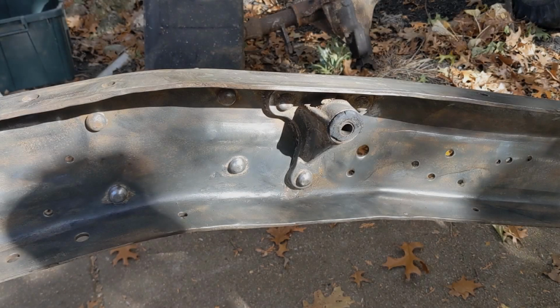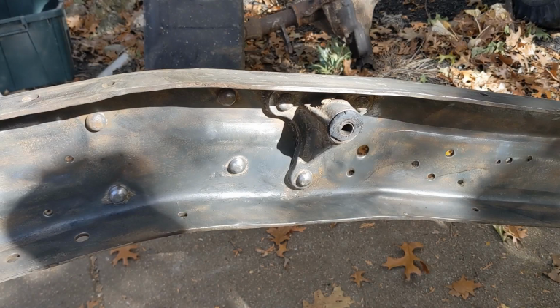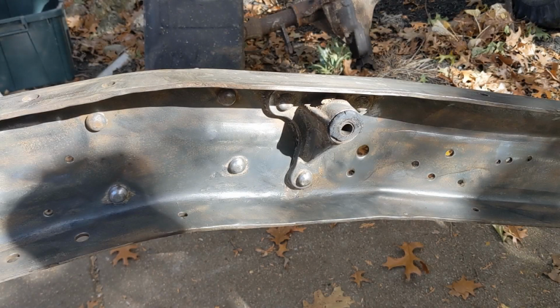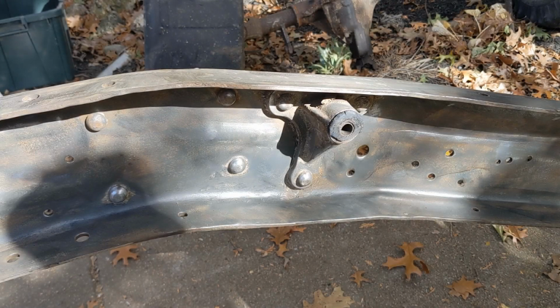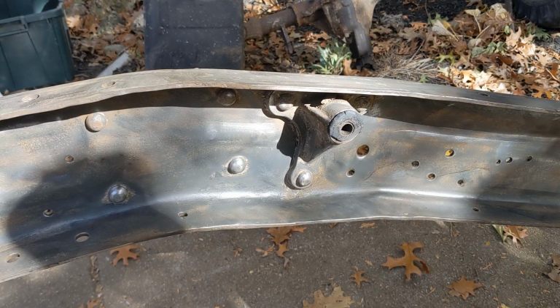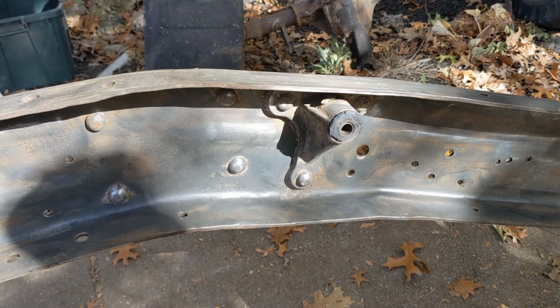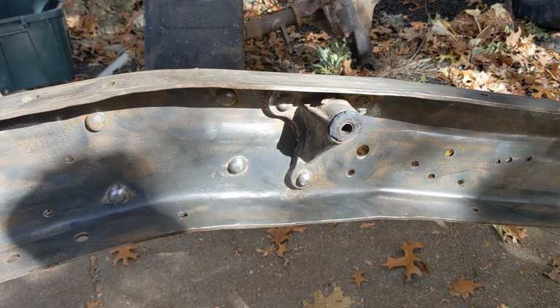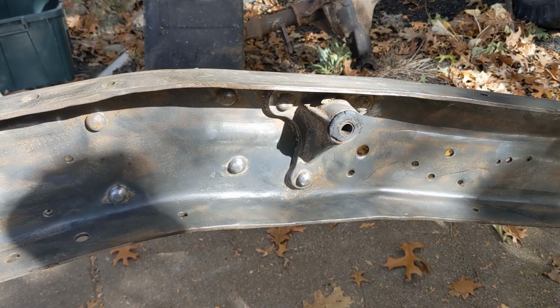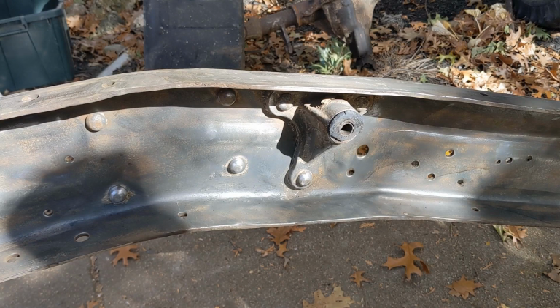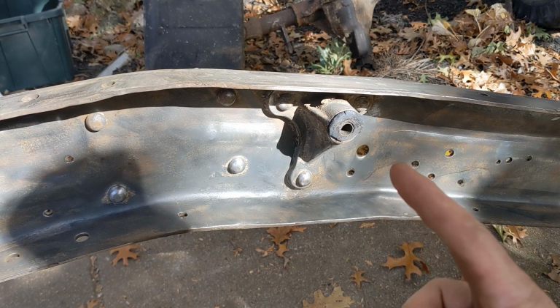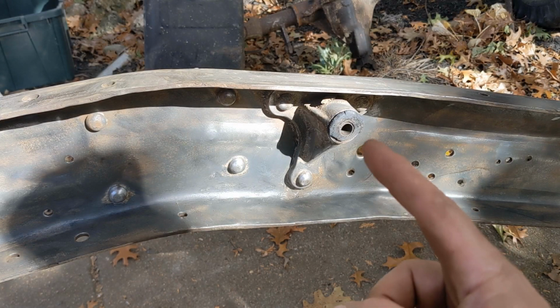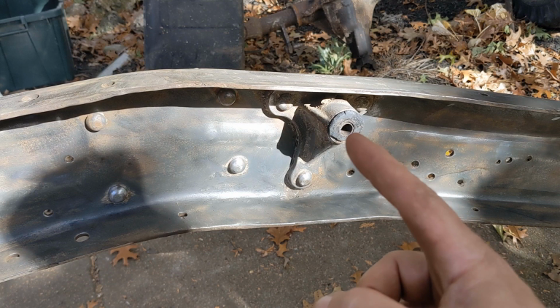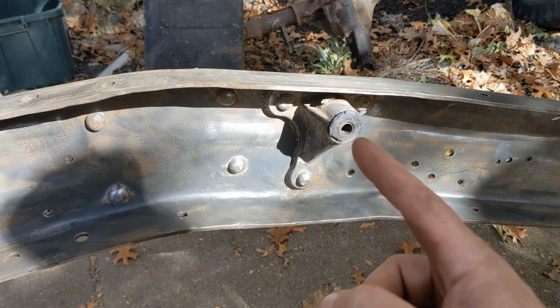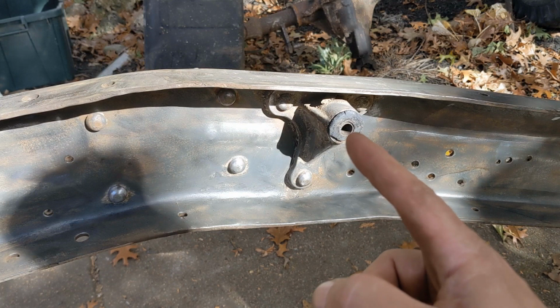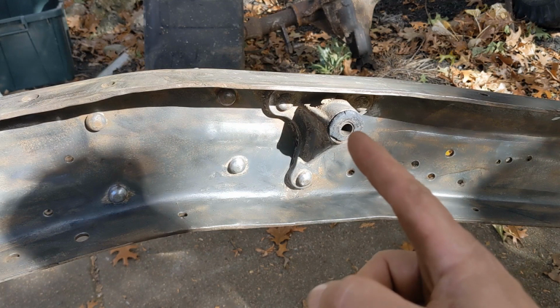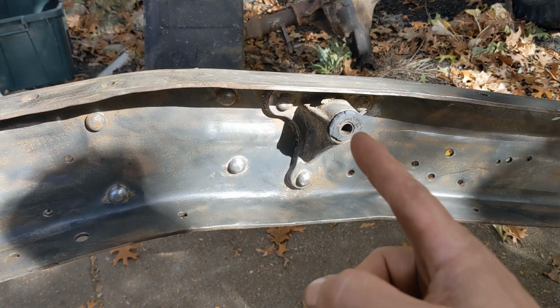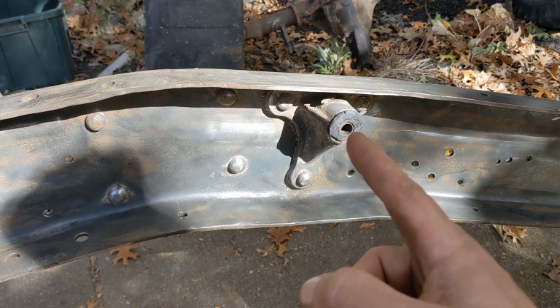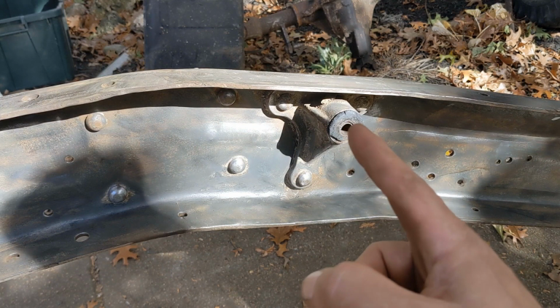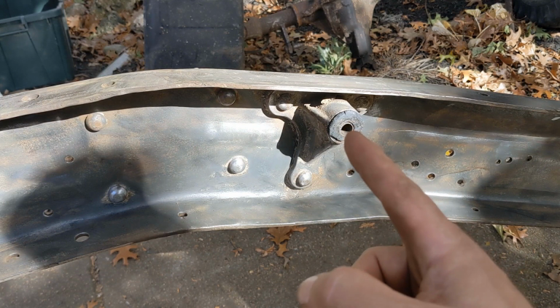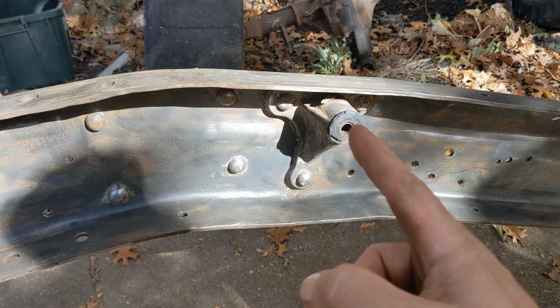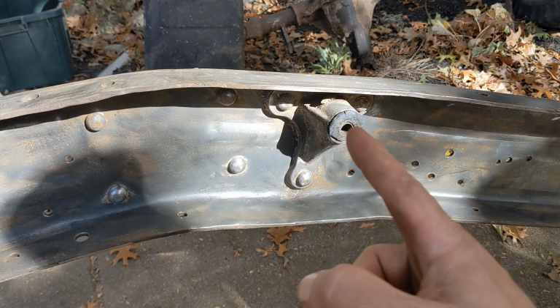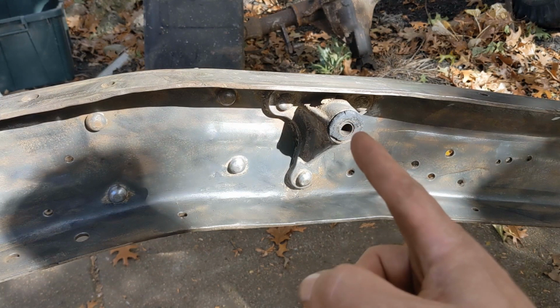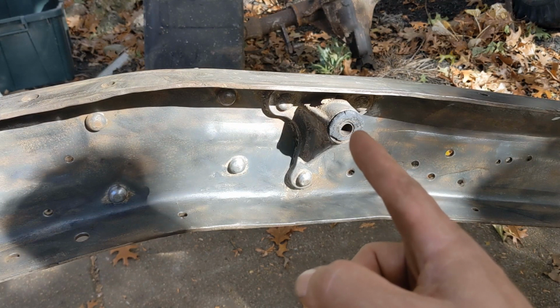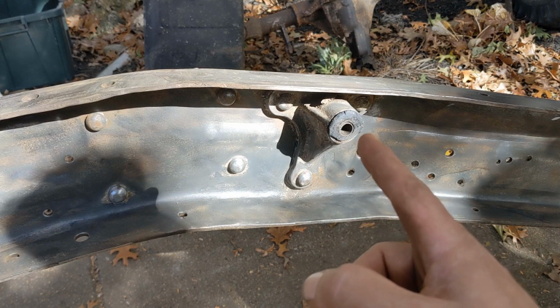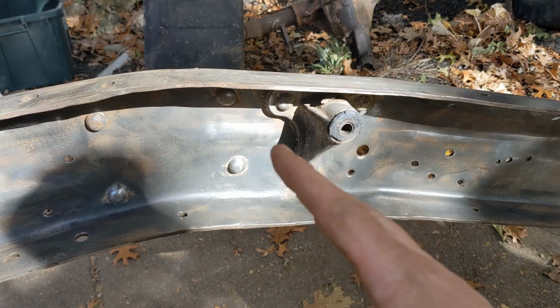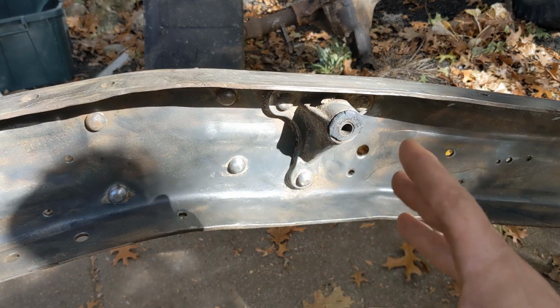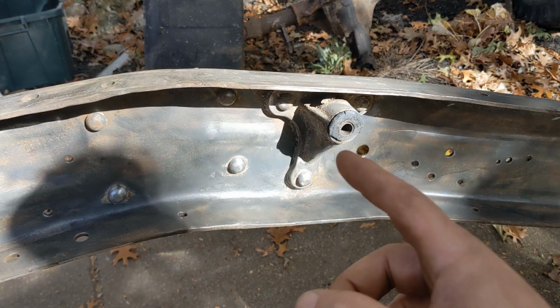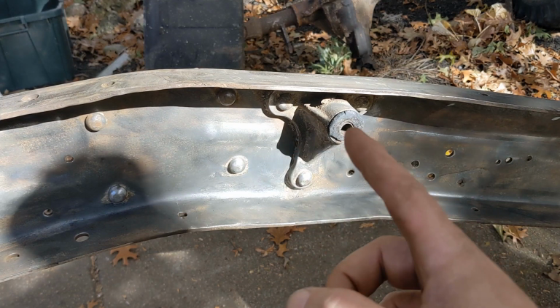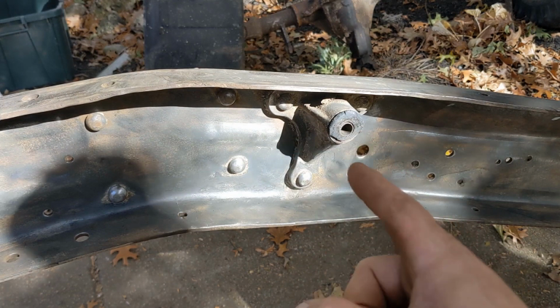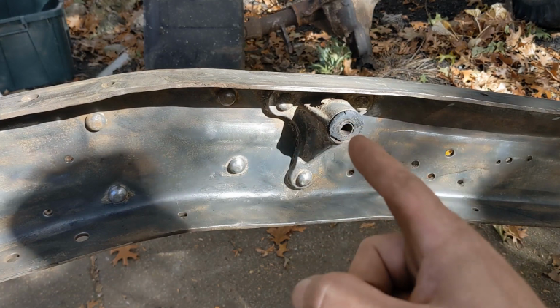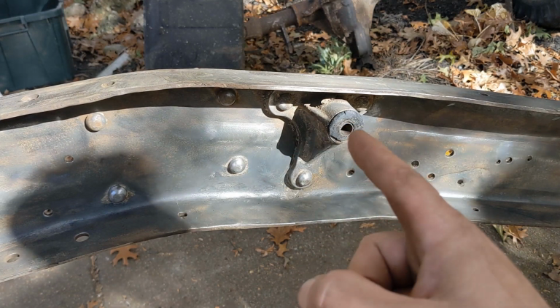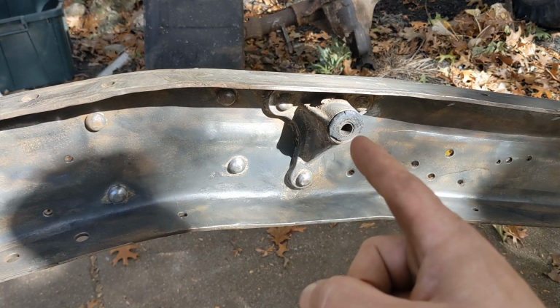Hey there, welcome back to the channel. Working again on the true spirit. I've got these leaf spring shackle bushings that go into the frame here. I need to get these out. They're in terrible shape, and if we're going to clean this up and put everything new, we might as well put new ones in.